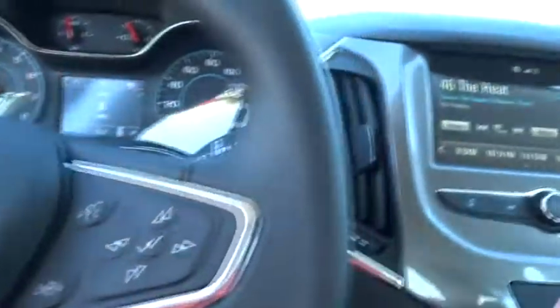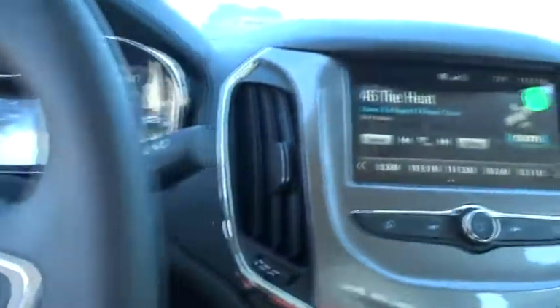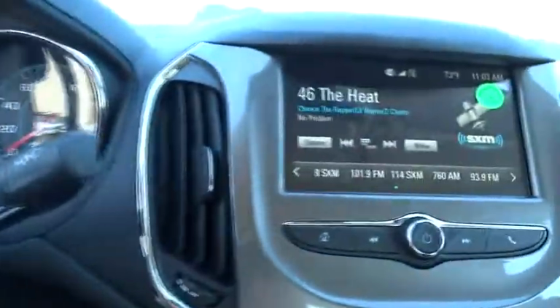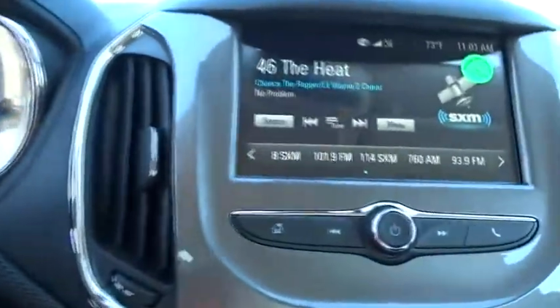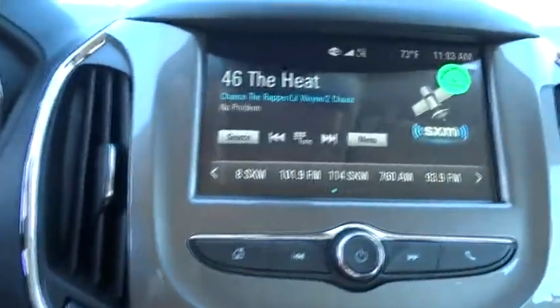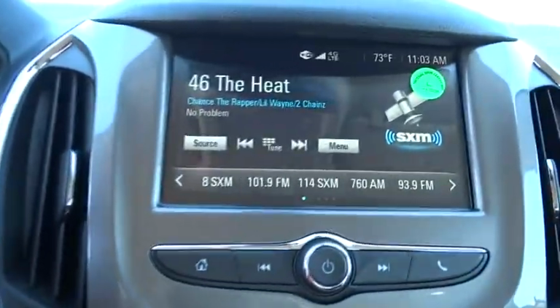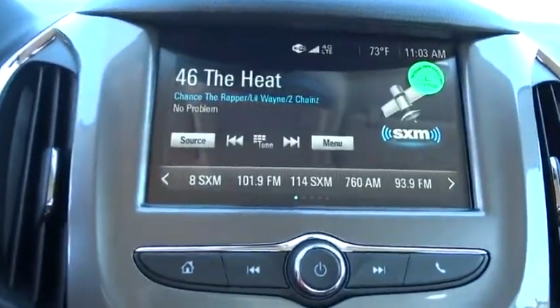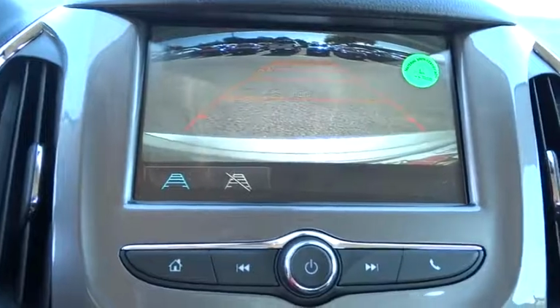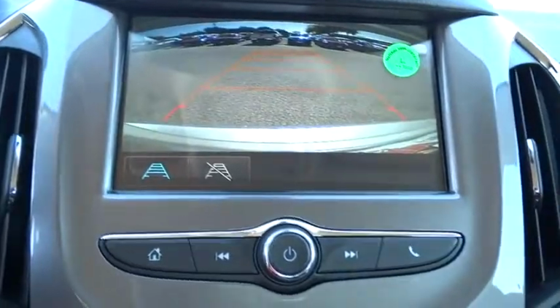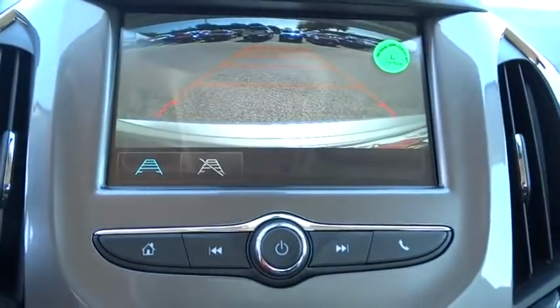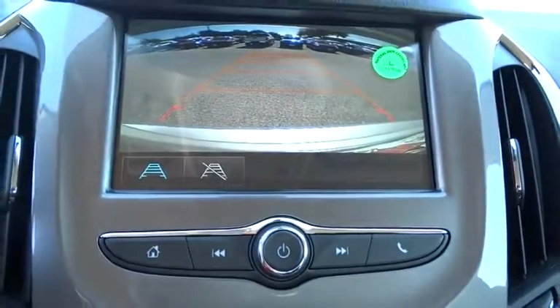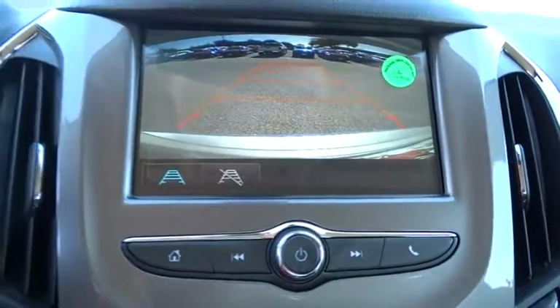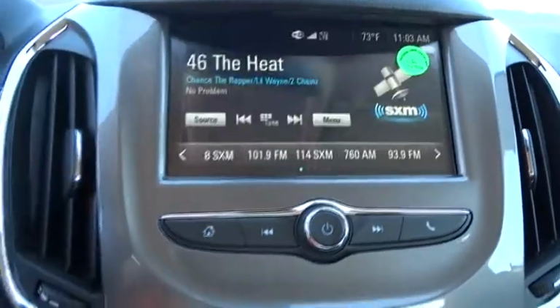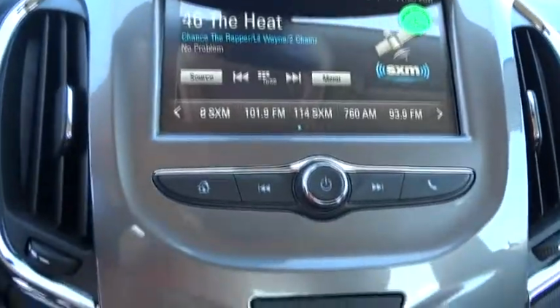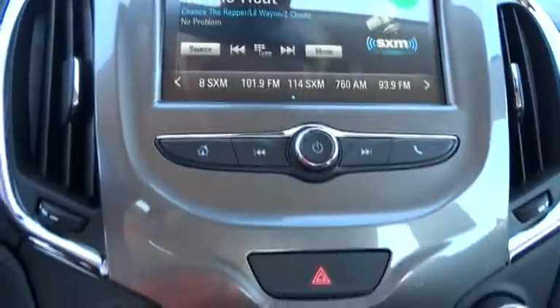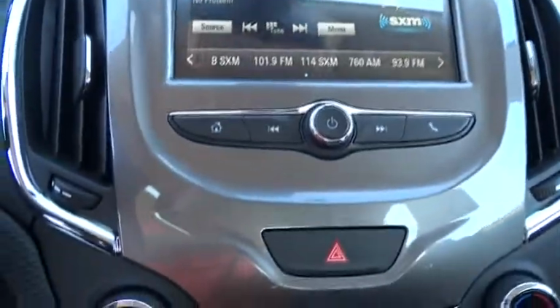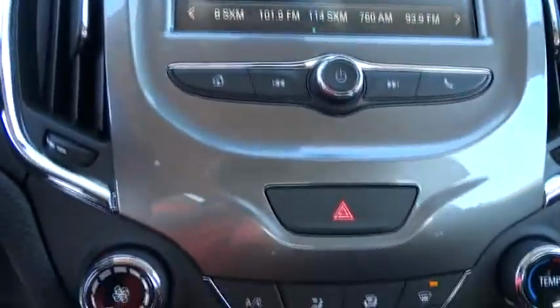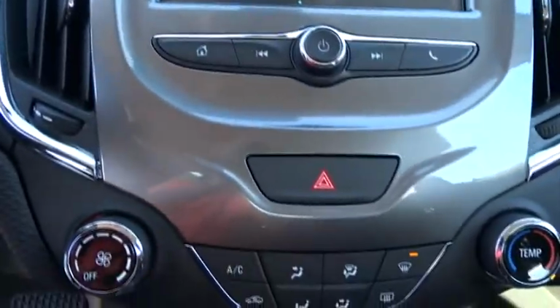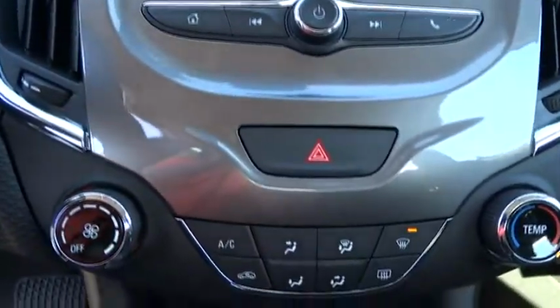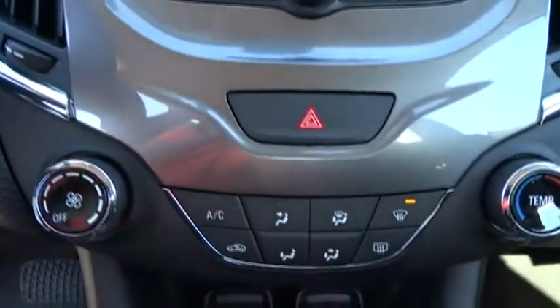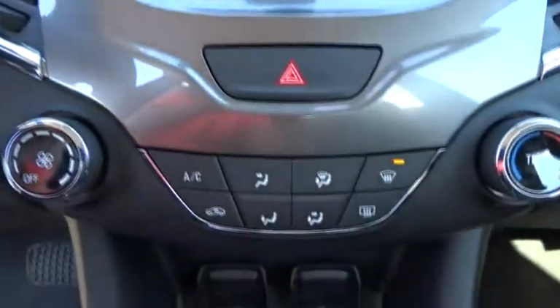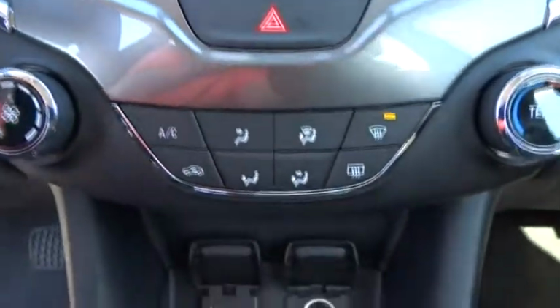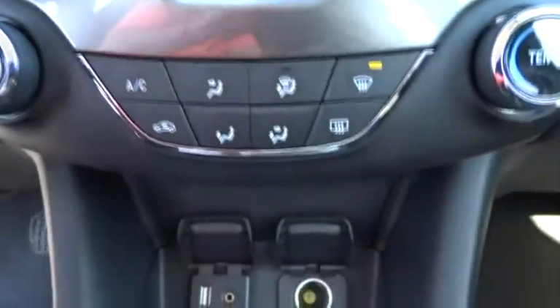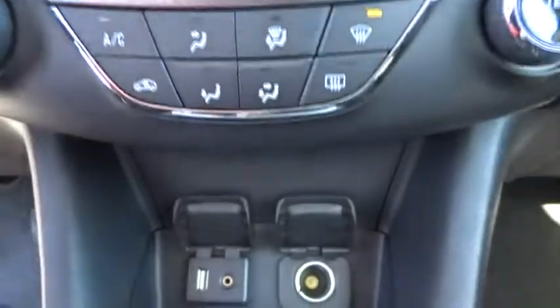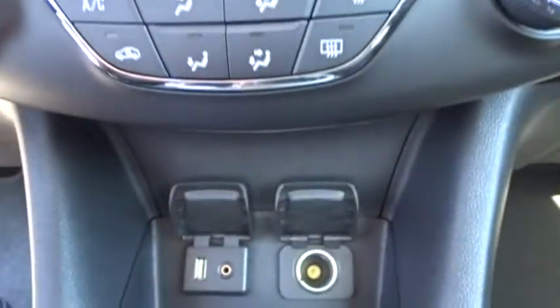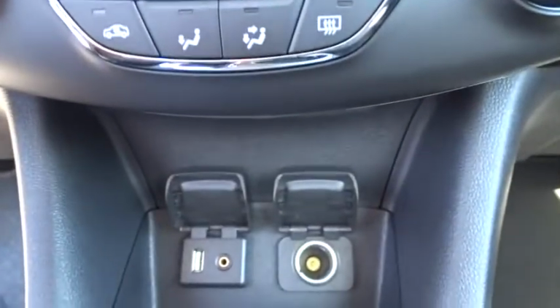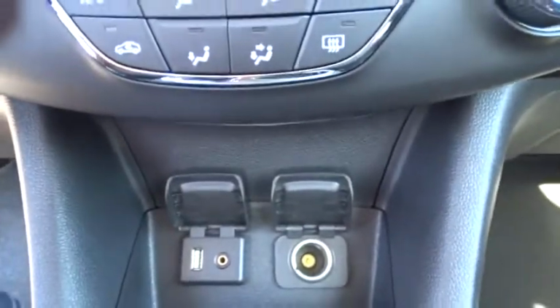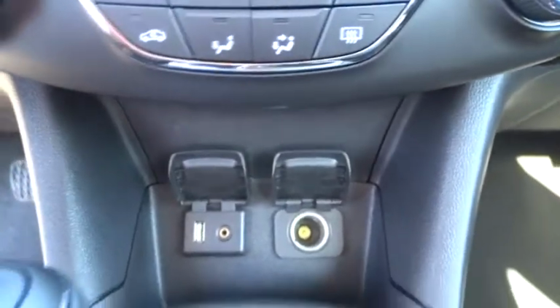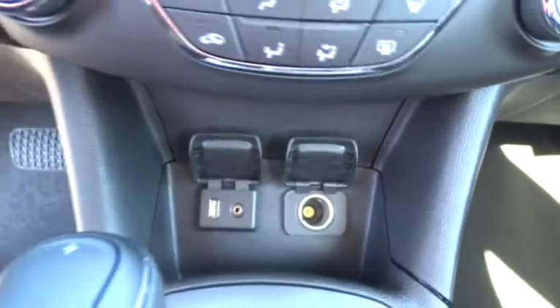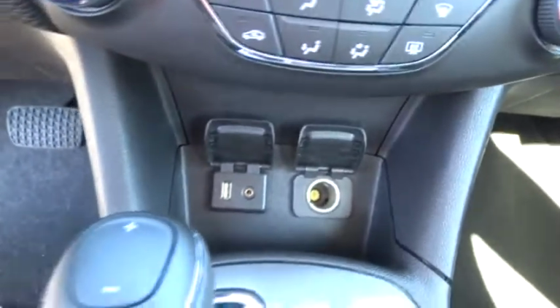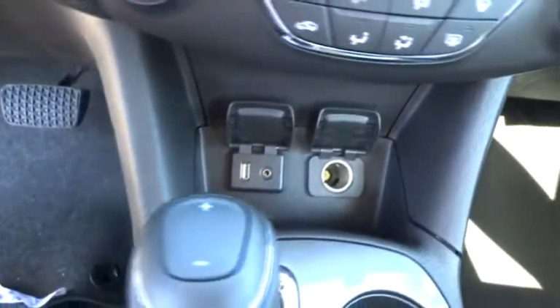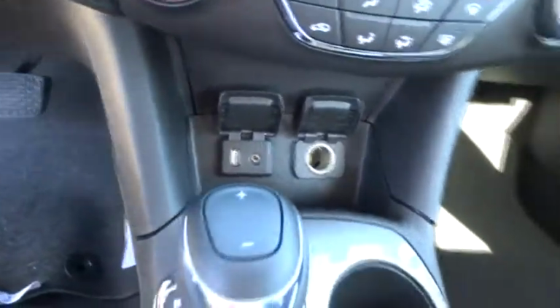Stability control. Steering wheel audio controls. Keyless entry. Traction control. Anti-lock braking system. Backup camera. Bluetooth. Adjustable steering wheel. Power steering.